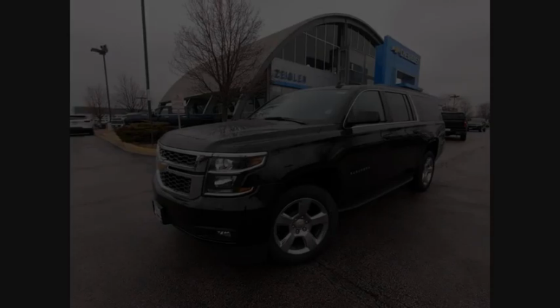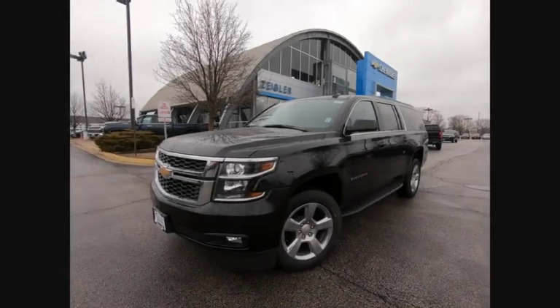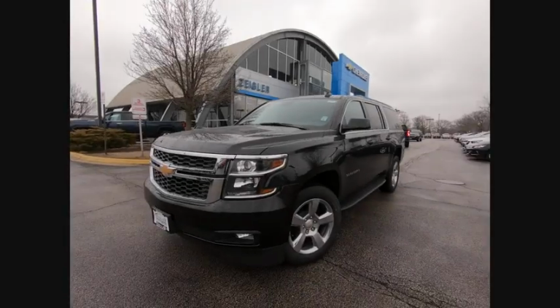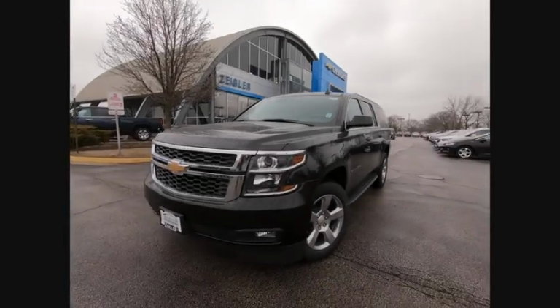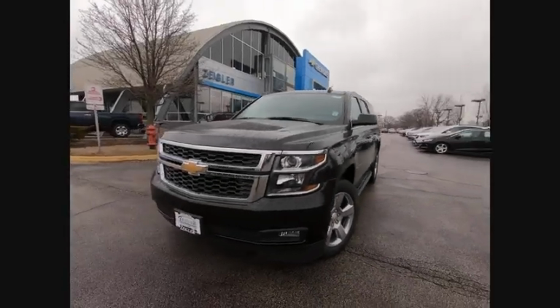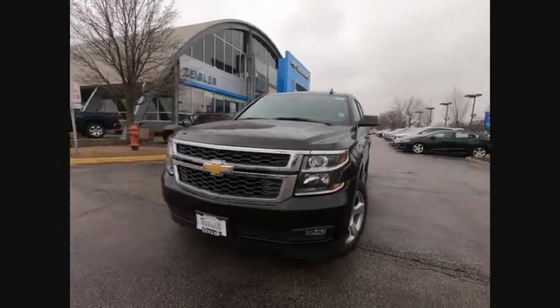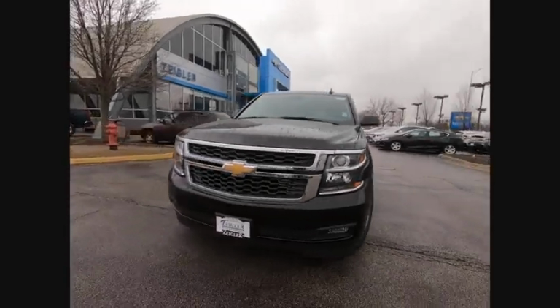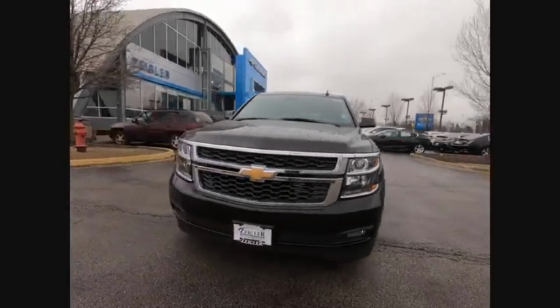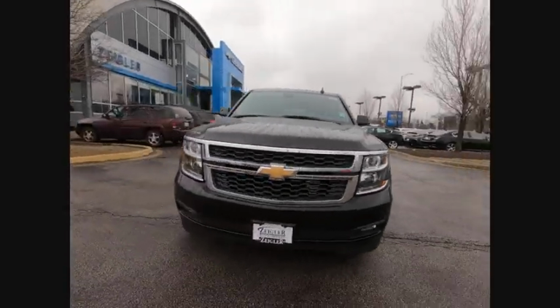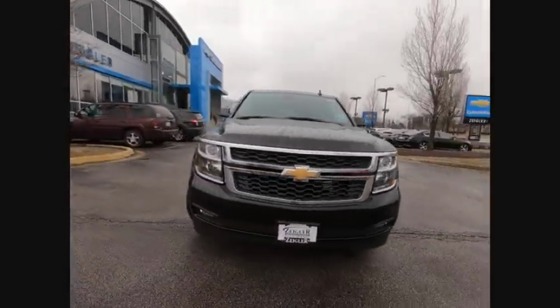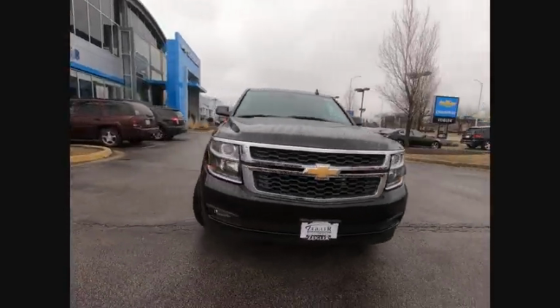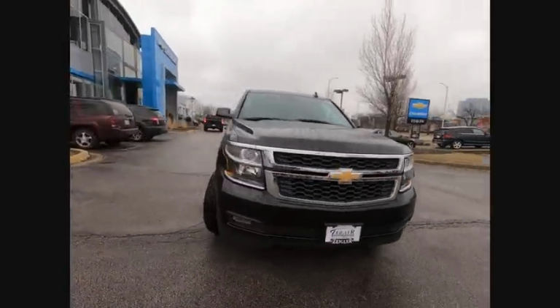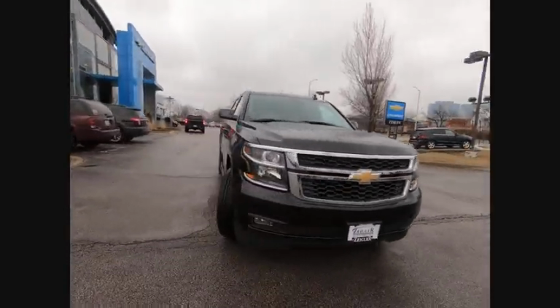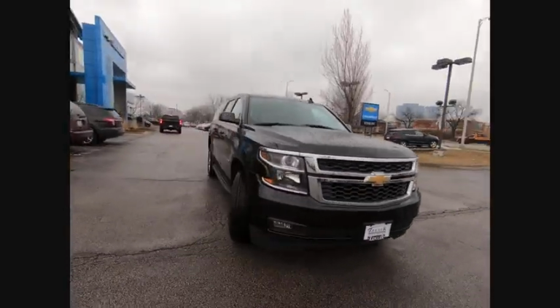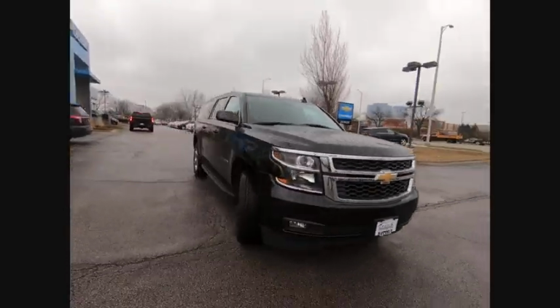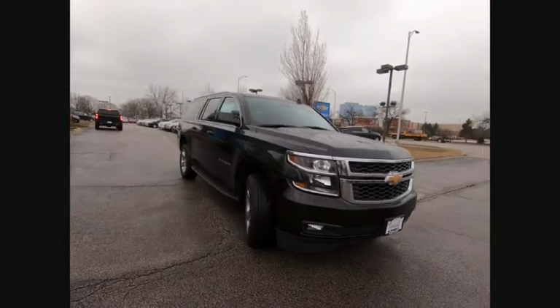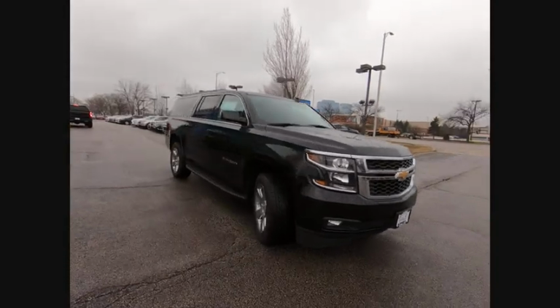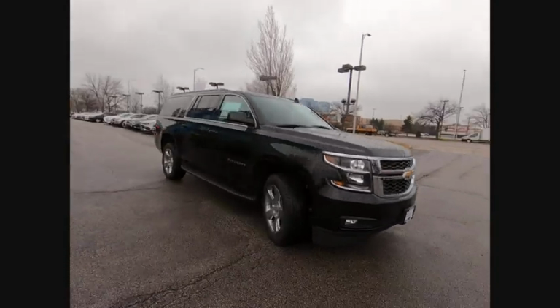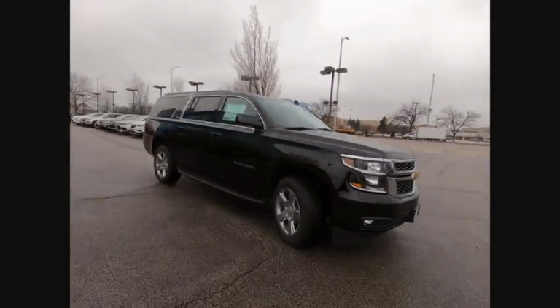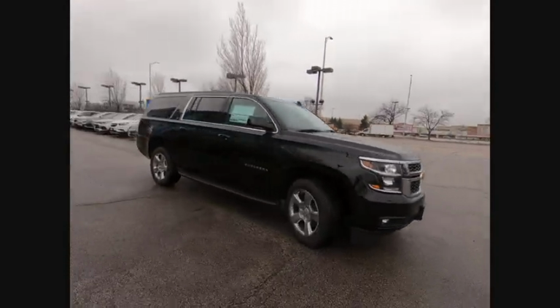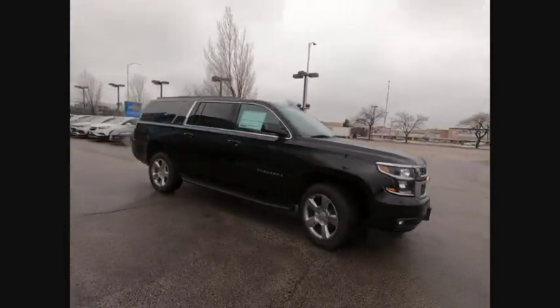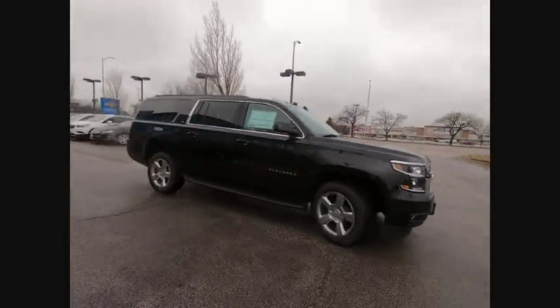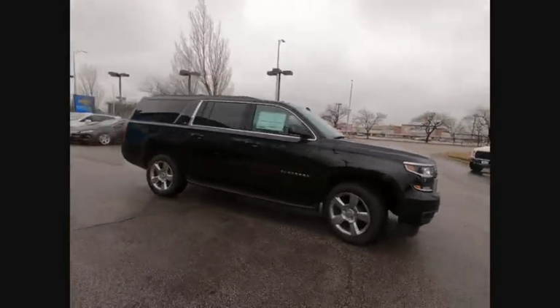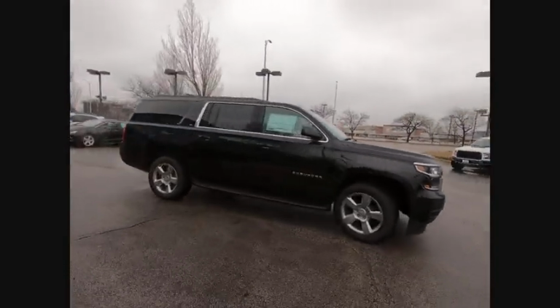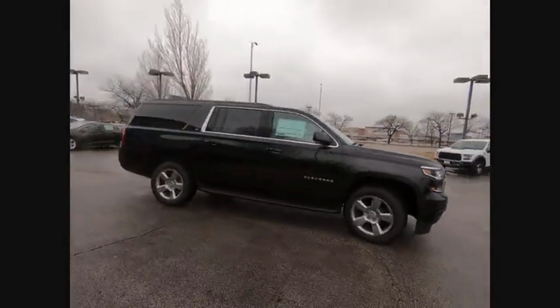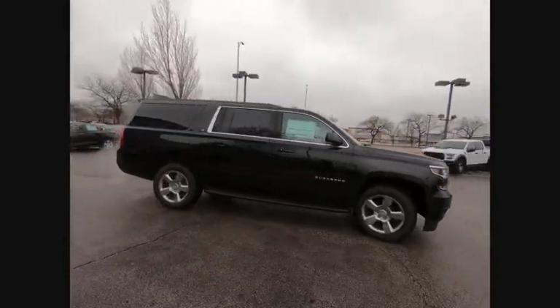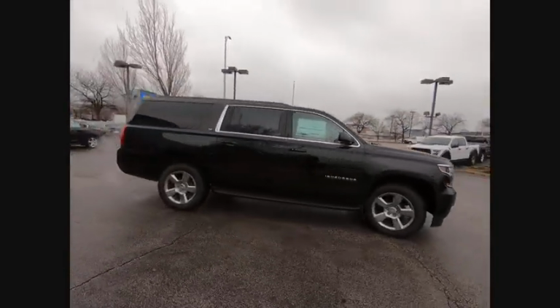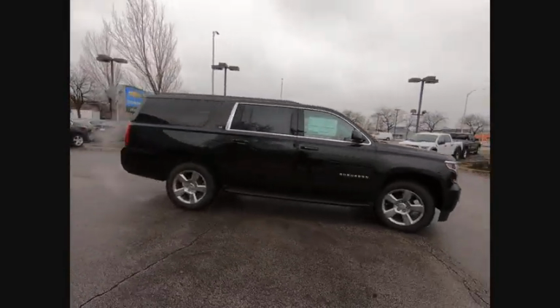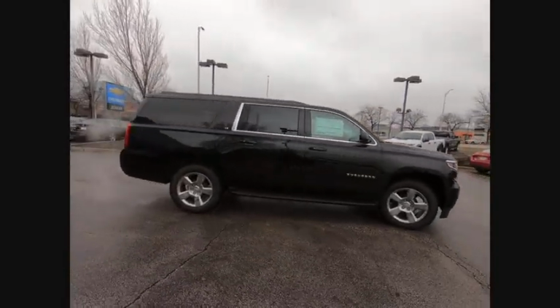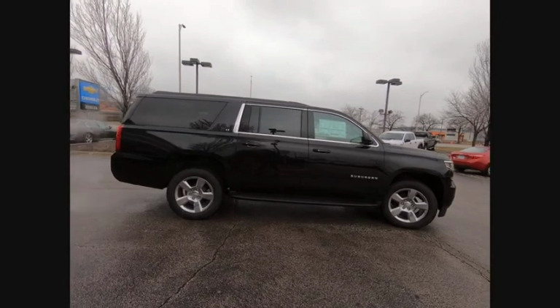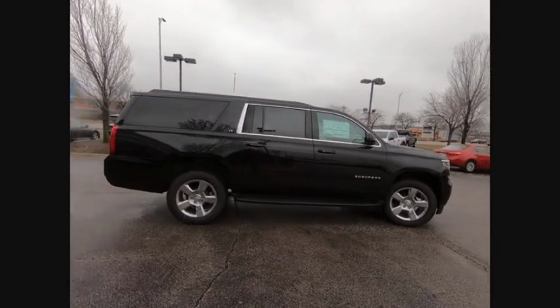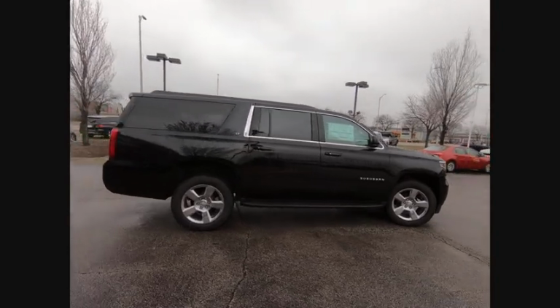We are pleased to show you the 2020 Suburban. Suburban excels at towing heavy trailers, hauling loads of people and gear, and enduring hard use and rugged terrain.